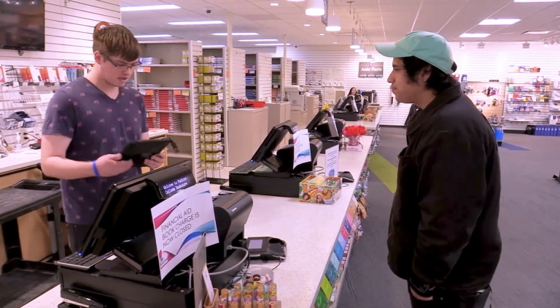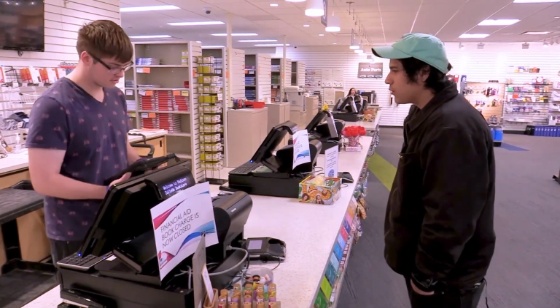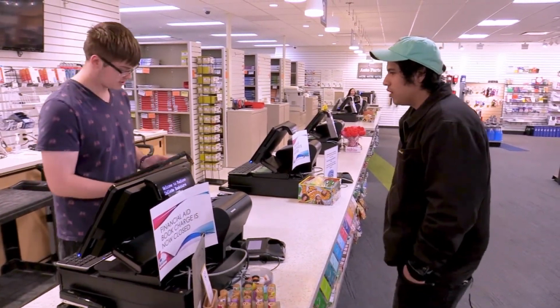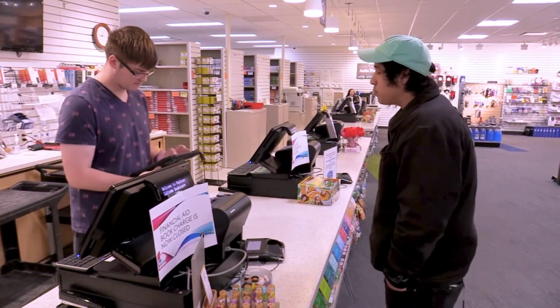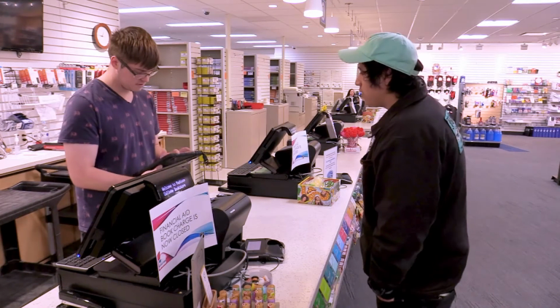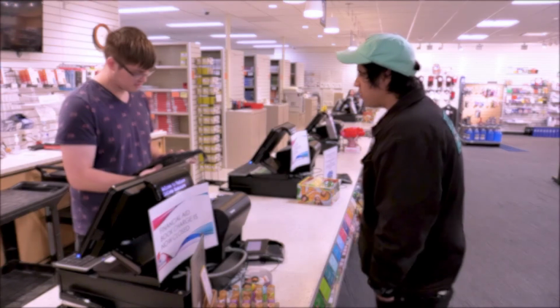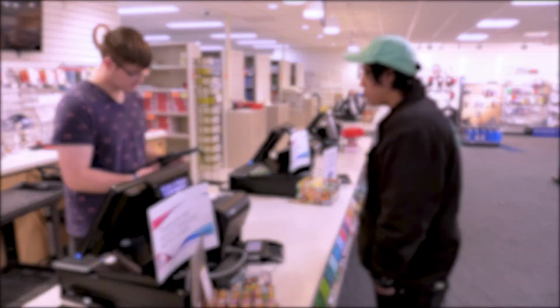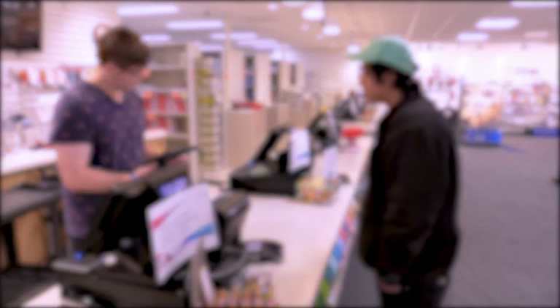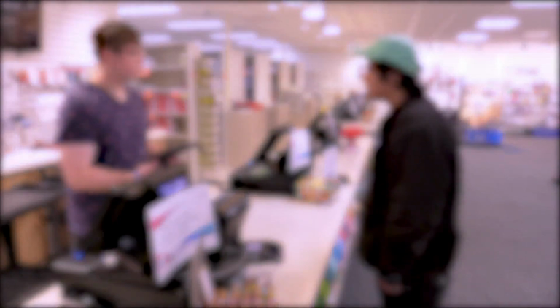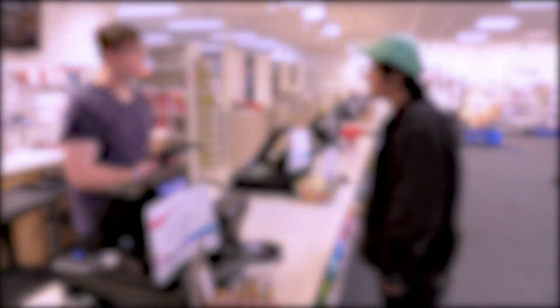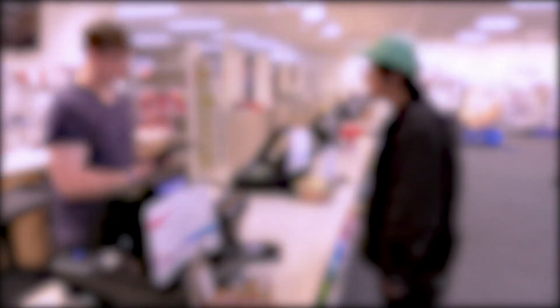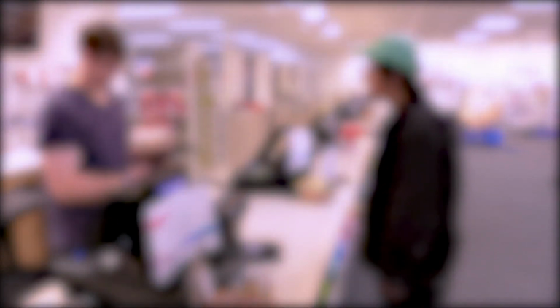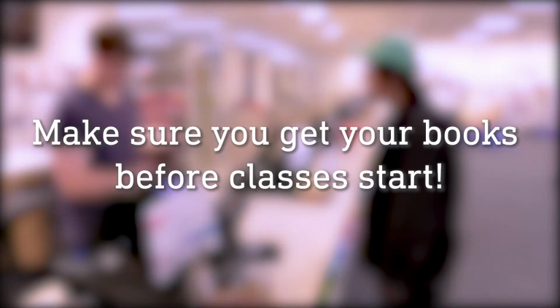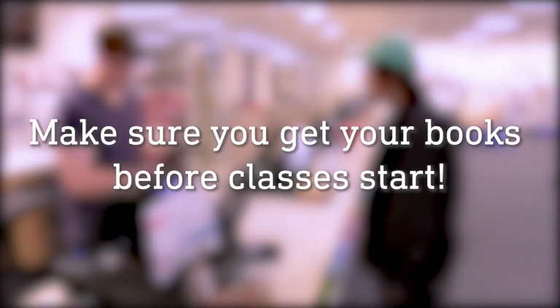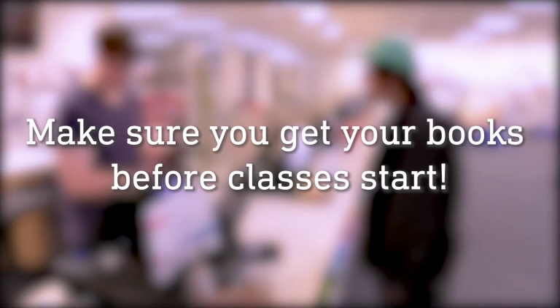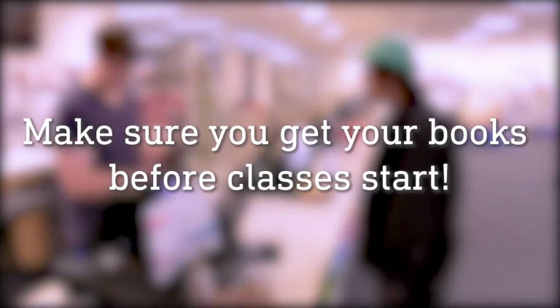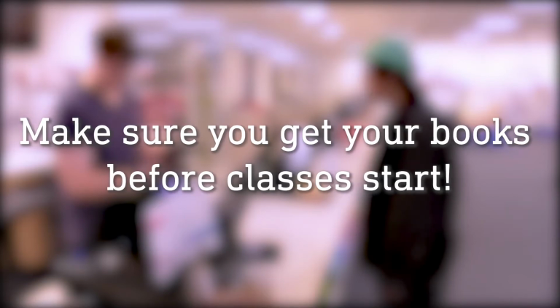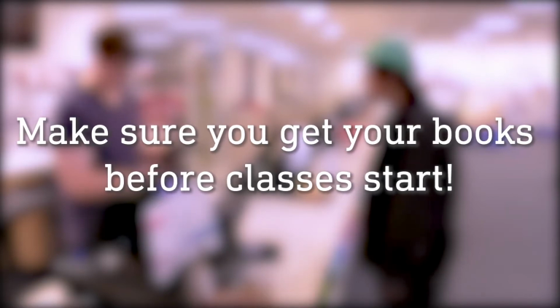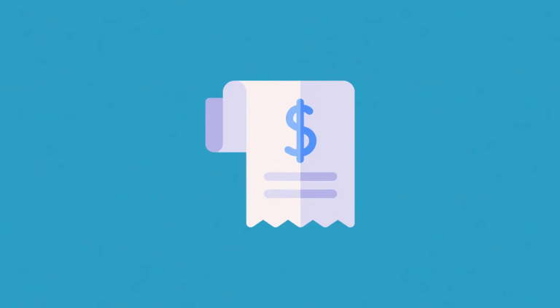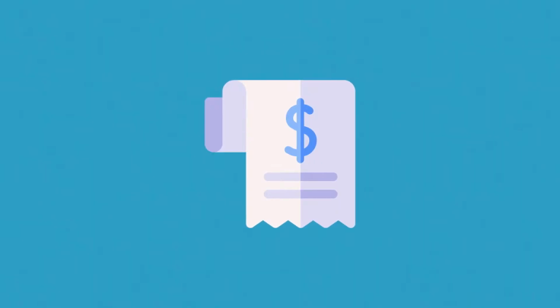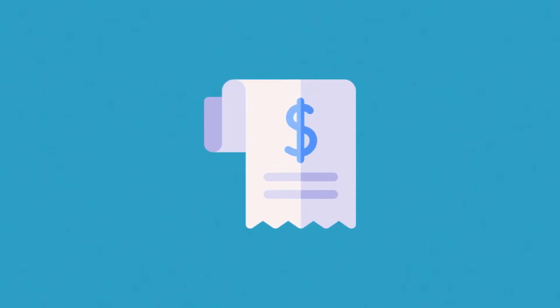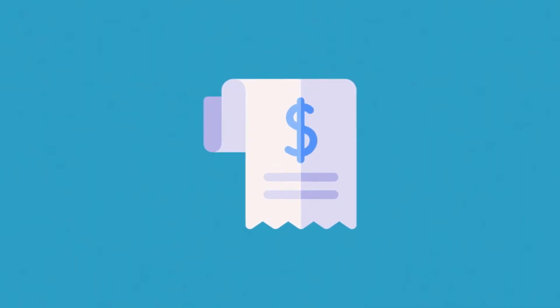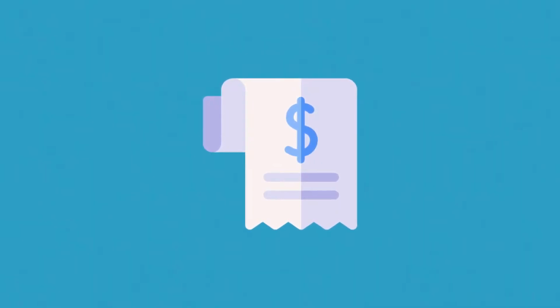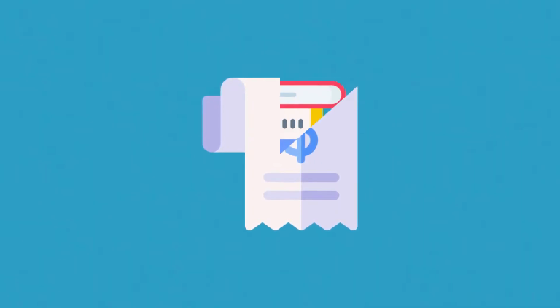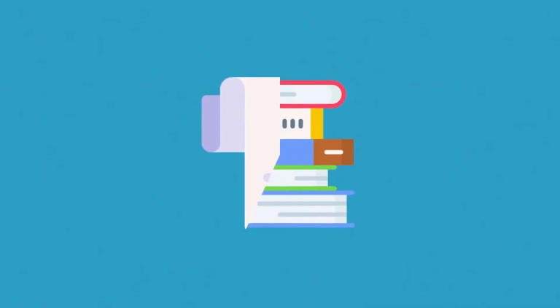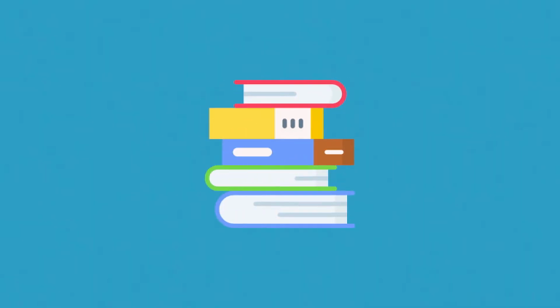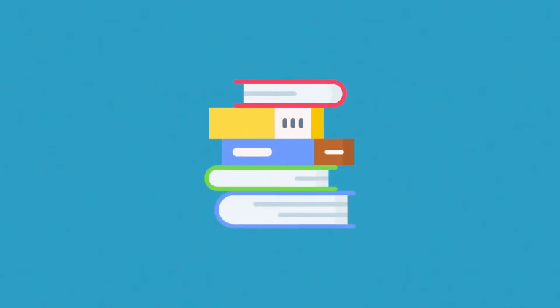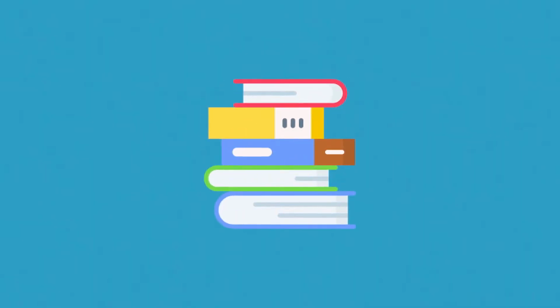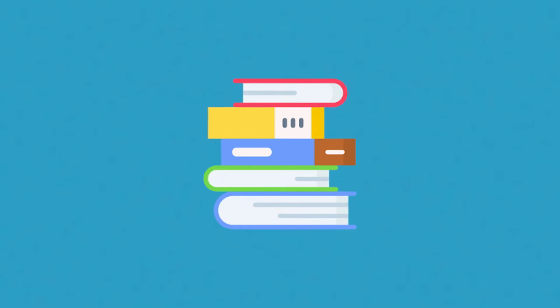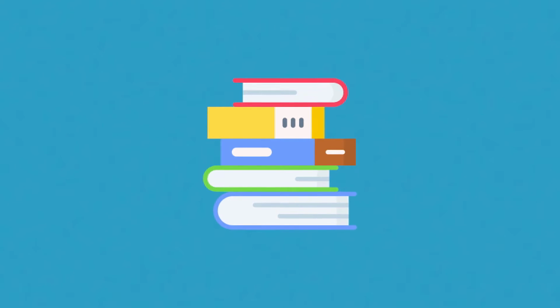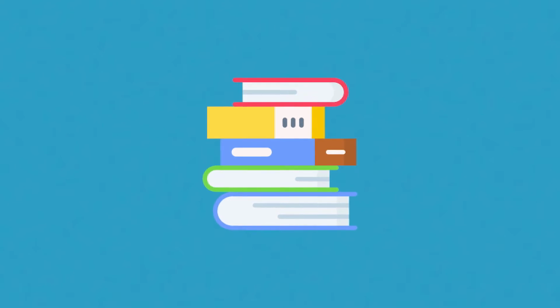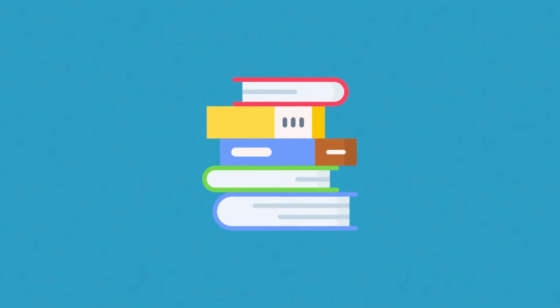If they run short on books, the bookstore will obtain additional copies, but that may take several days. Make sure you get your books before classes start. Keep a copy of your emailed or paper receipt. You may only check out books for classes that you are actively enrolled in.